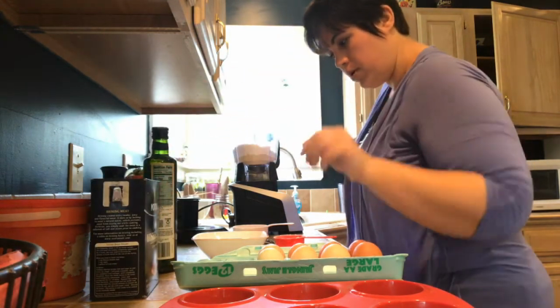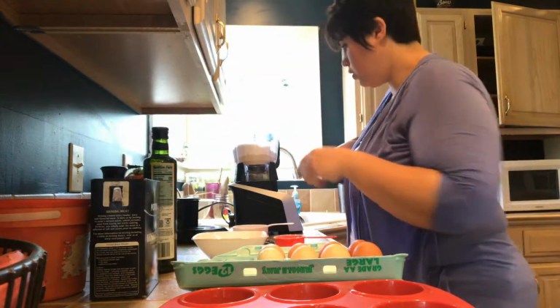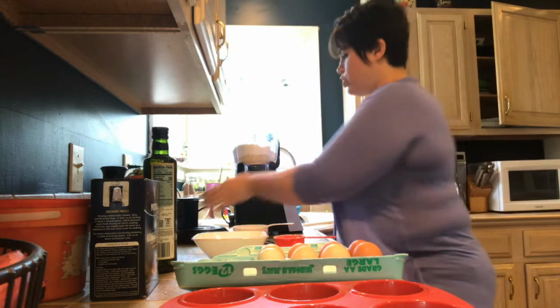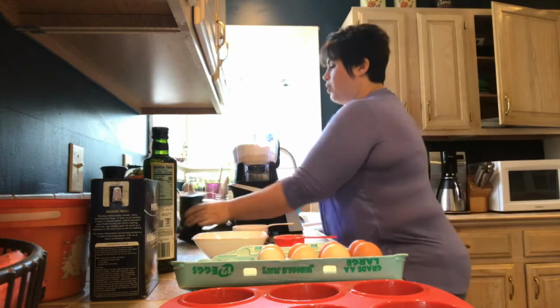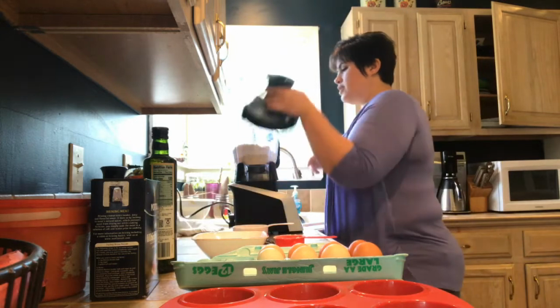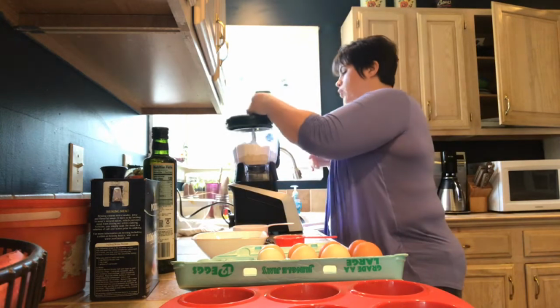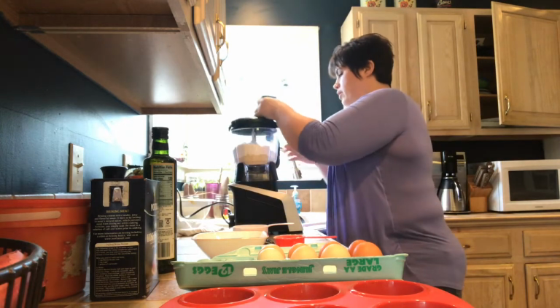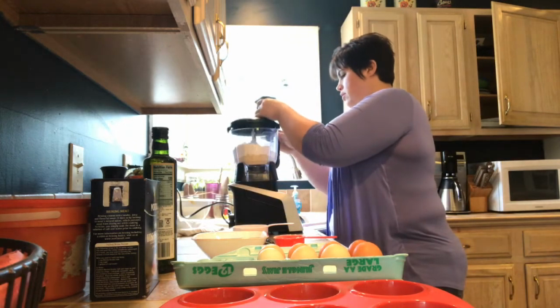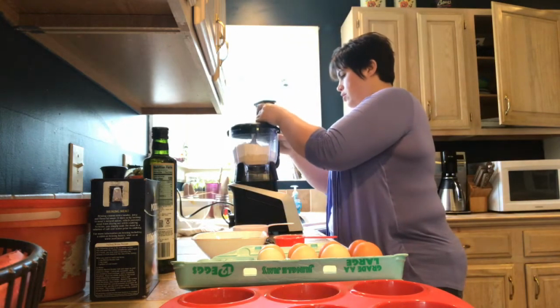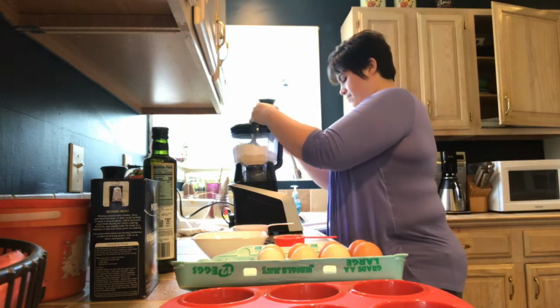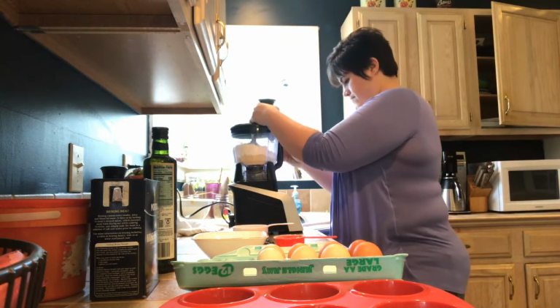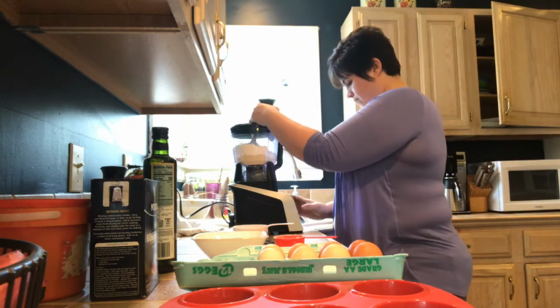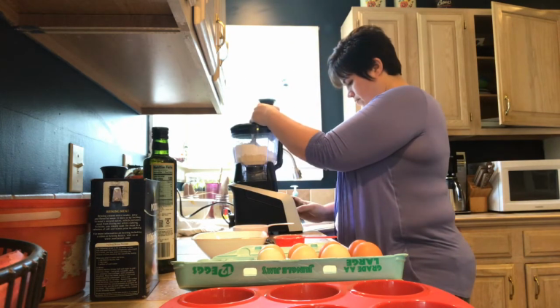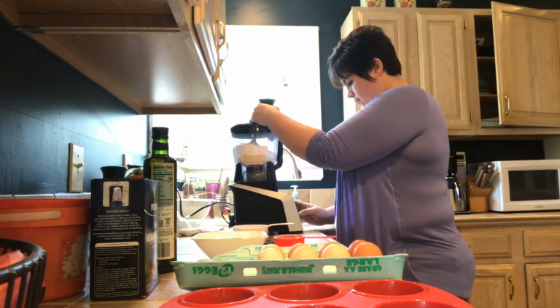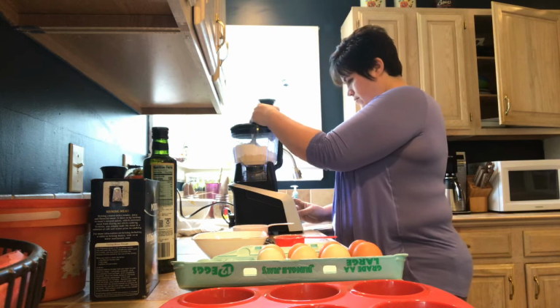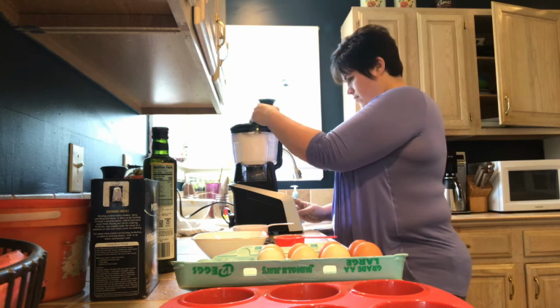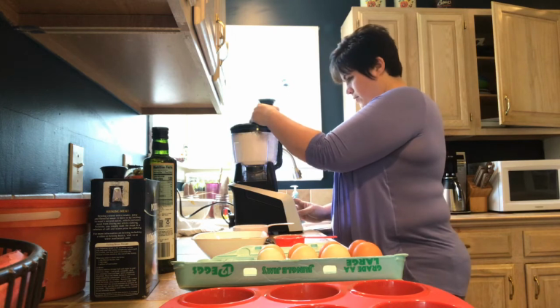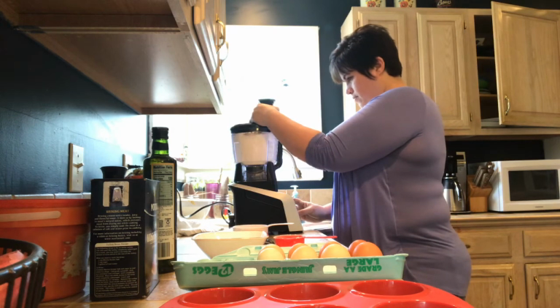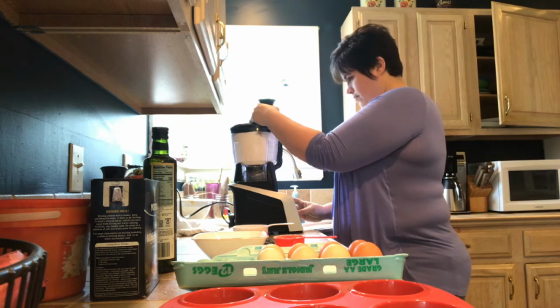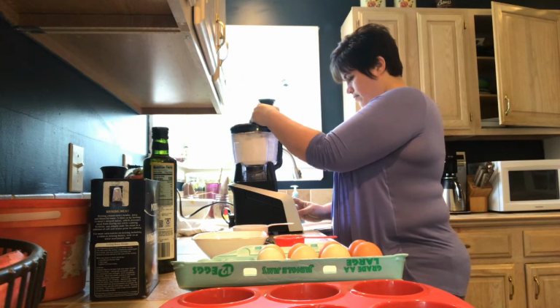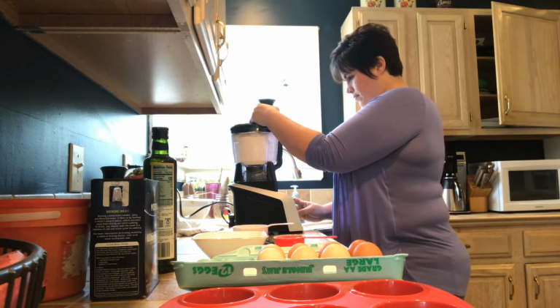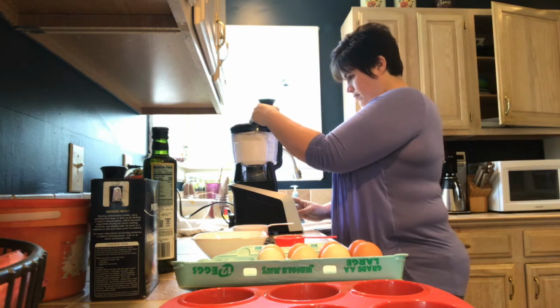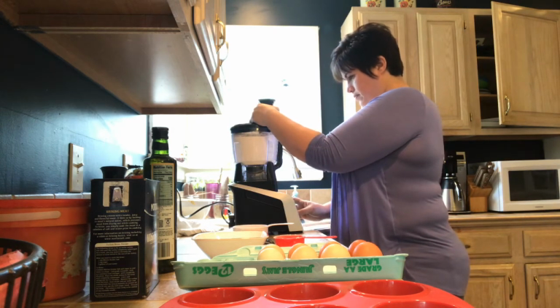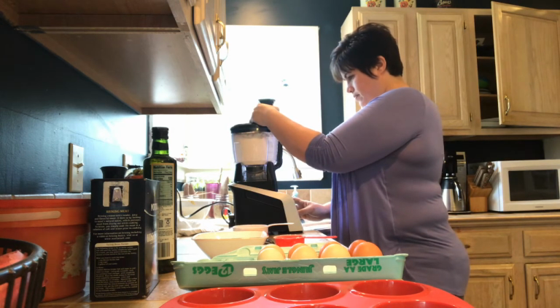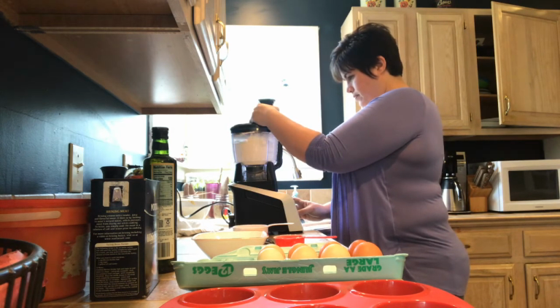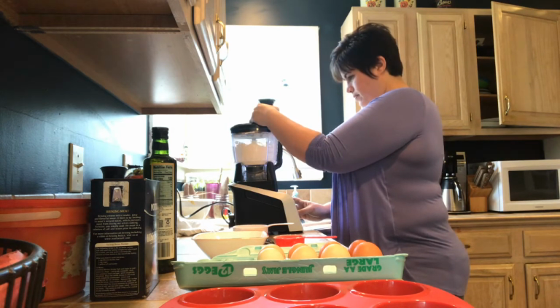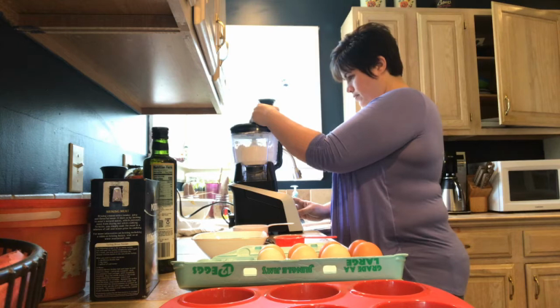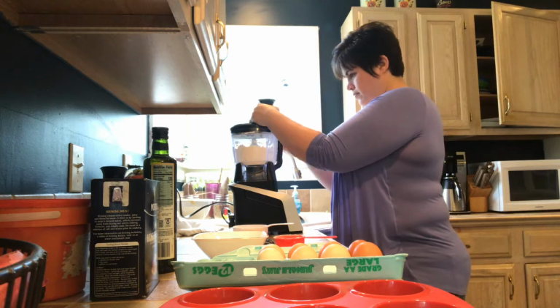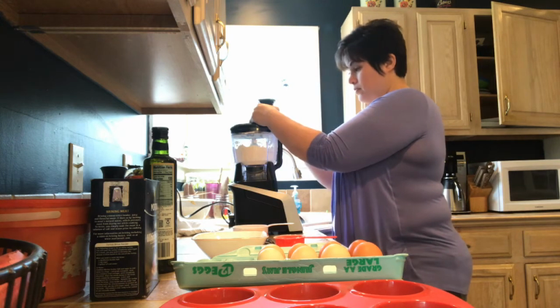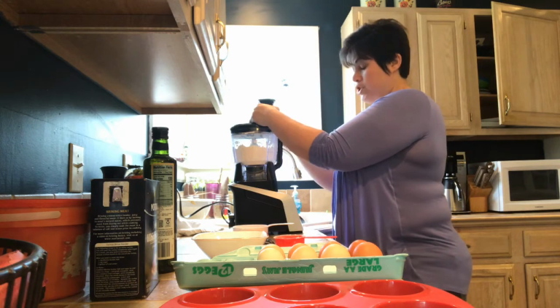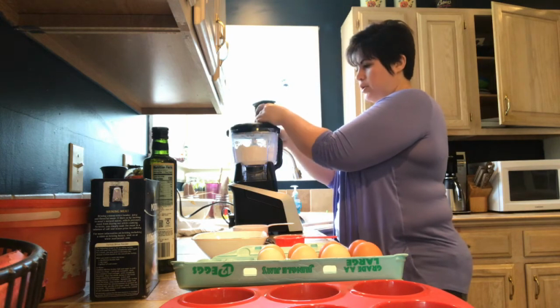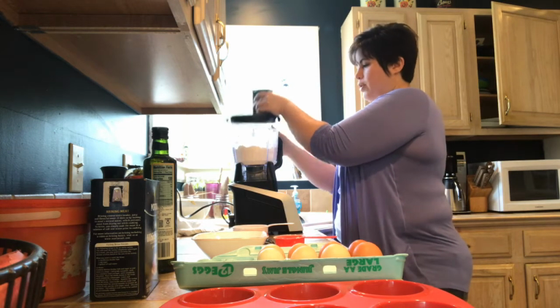And then we're just going to pulse this really quick just to get it incorporated.